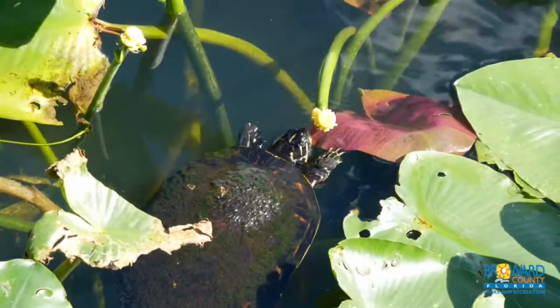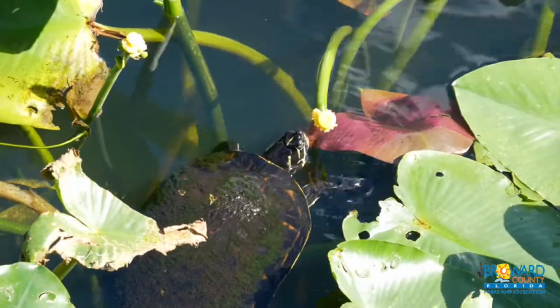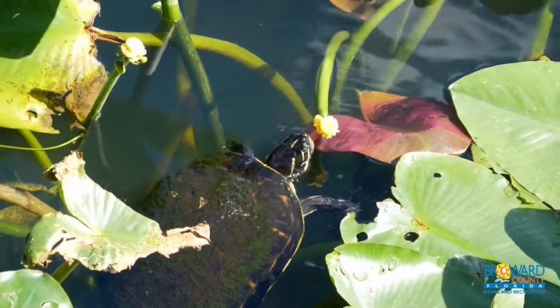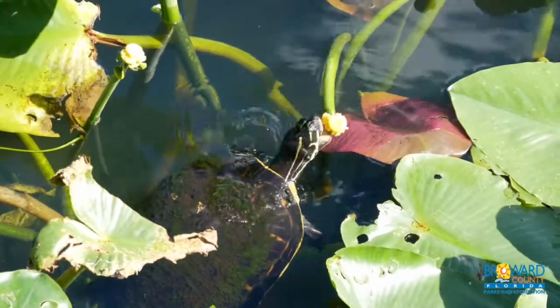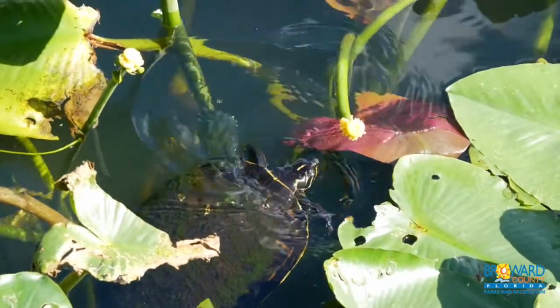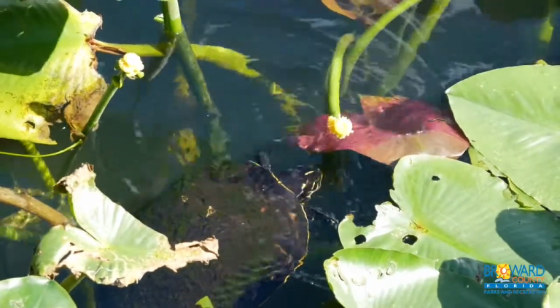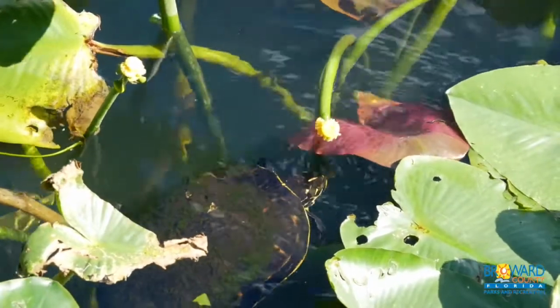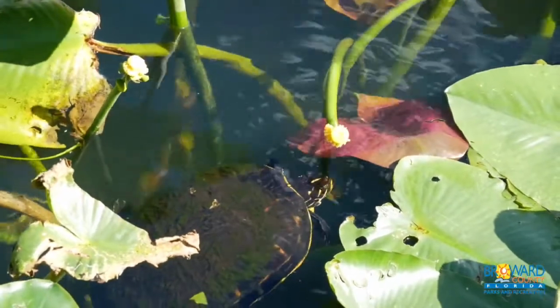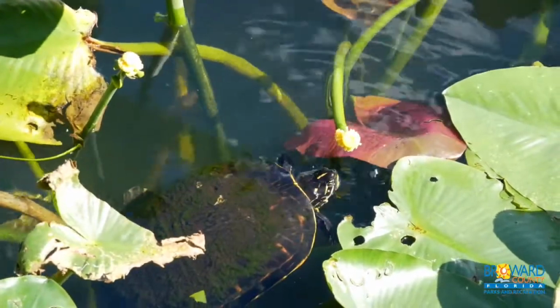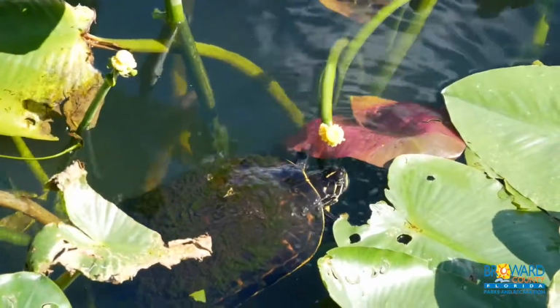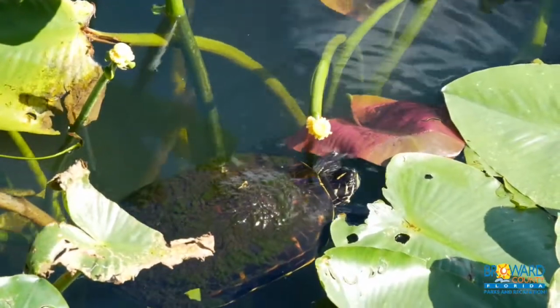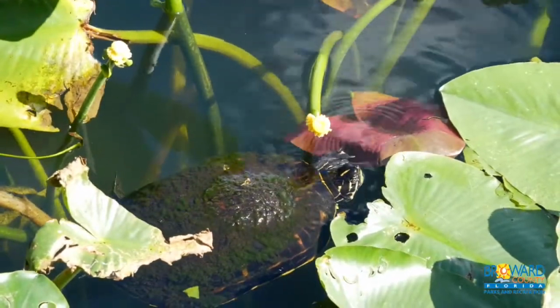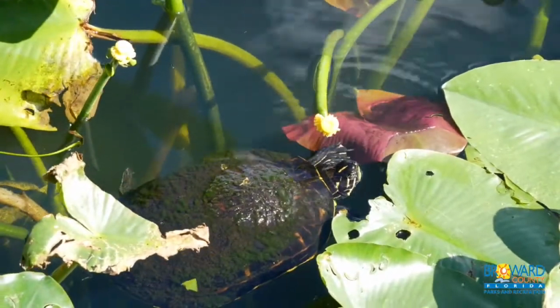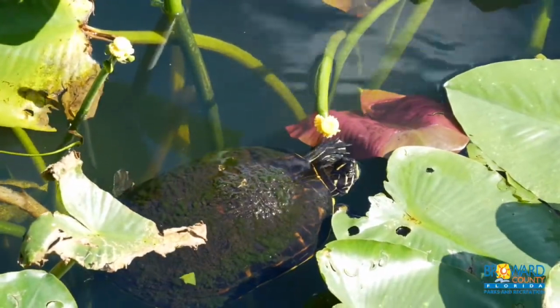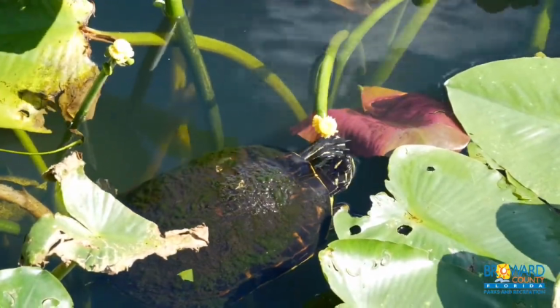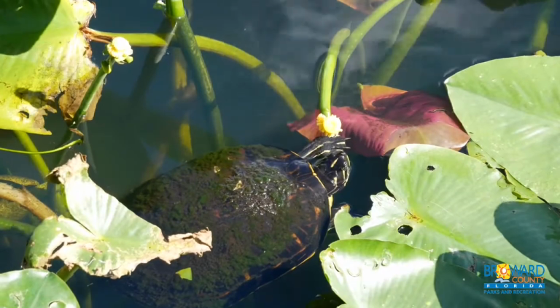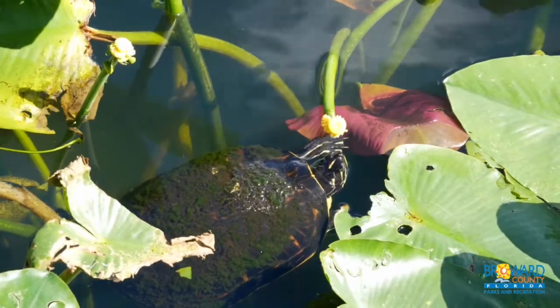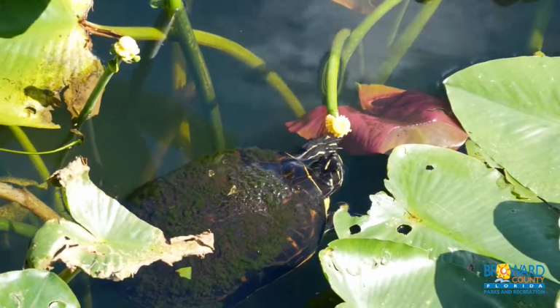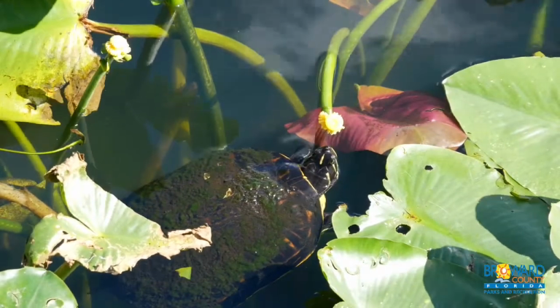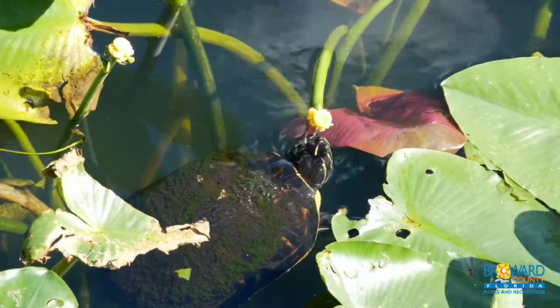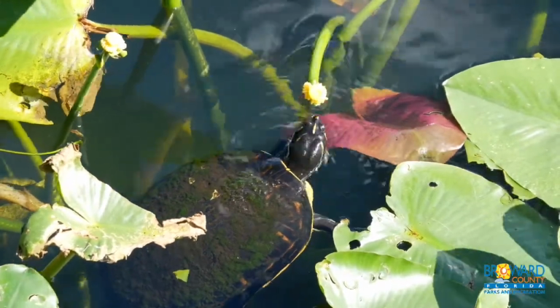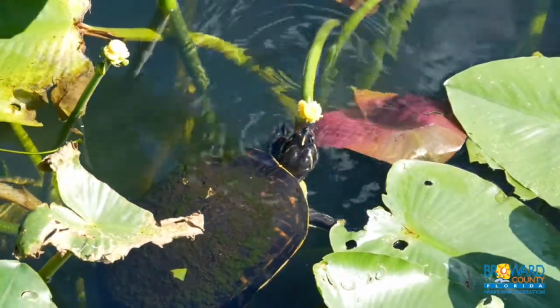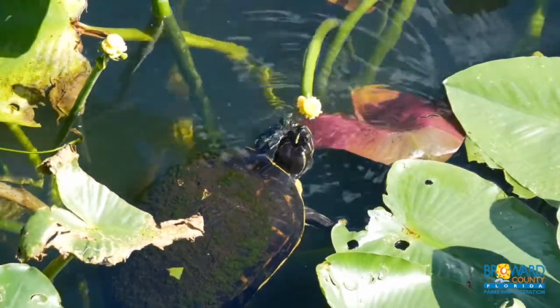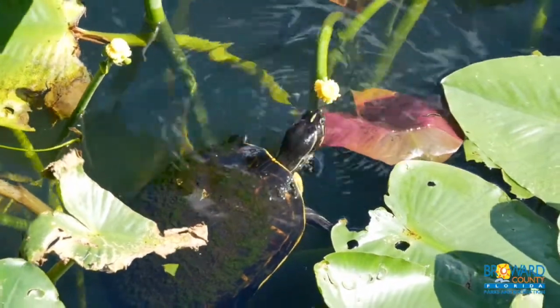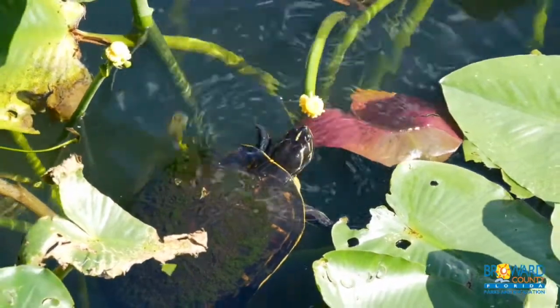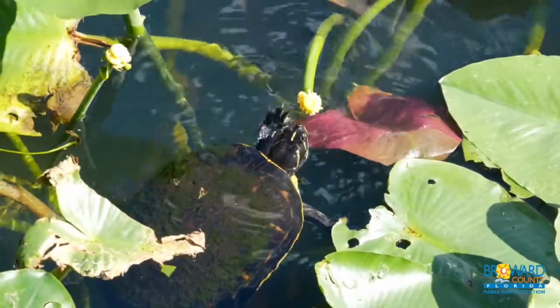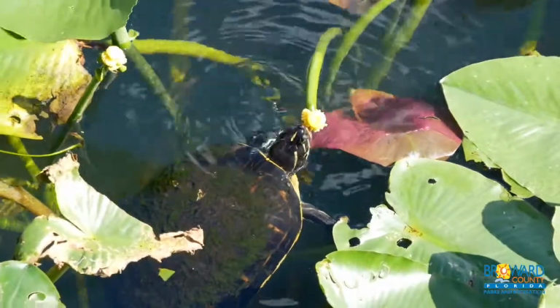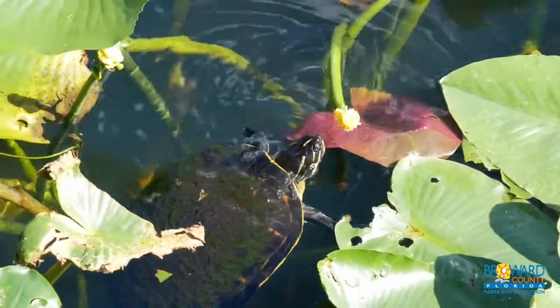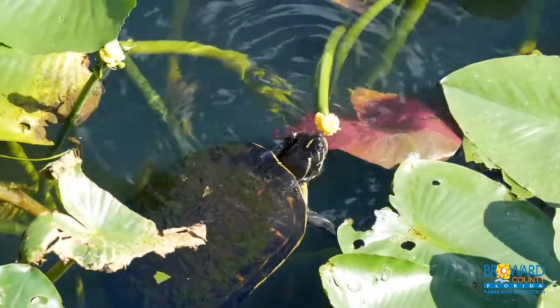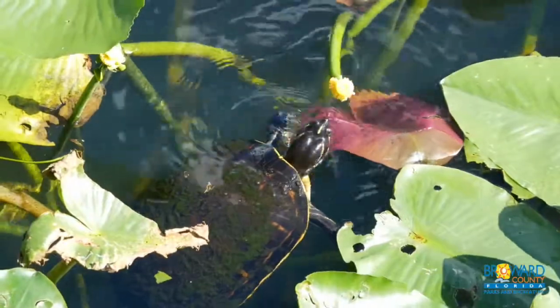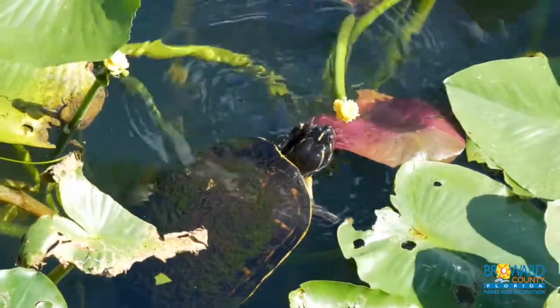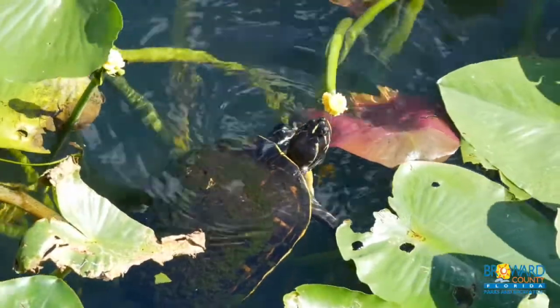They live in freshwater ponds, streams, lakes, marshes, or places that have water and aquatic plant life. They are known to eat invasive plant species, like the water hyacinth.